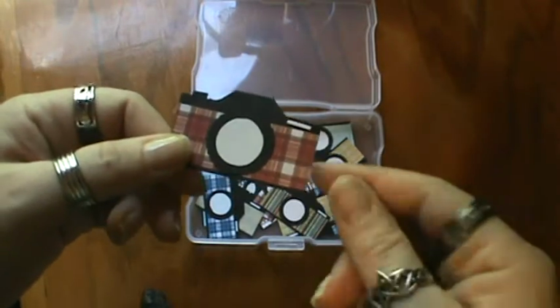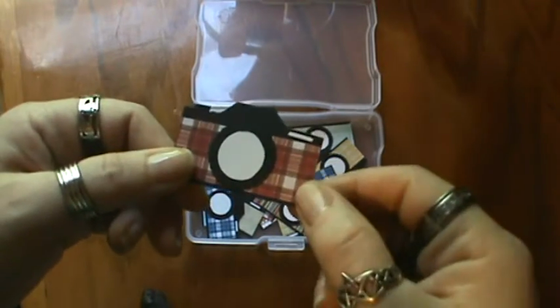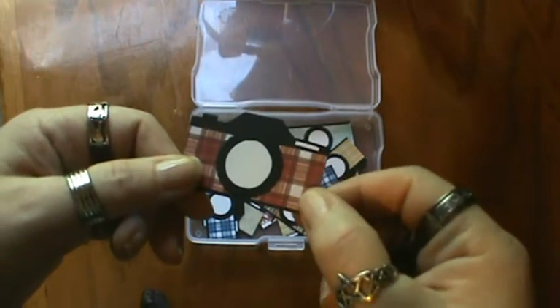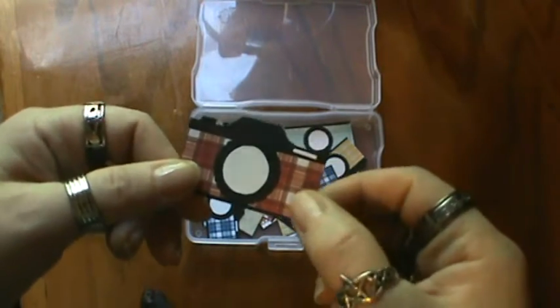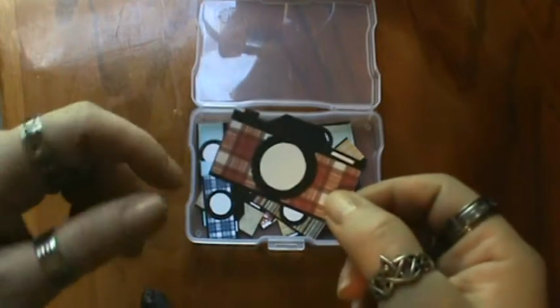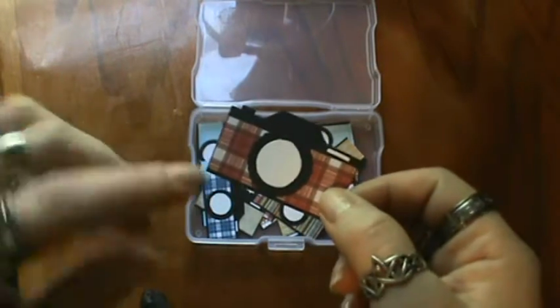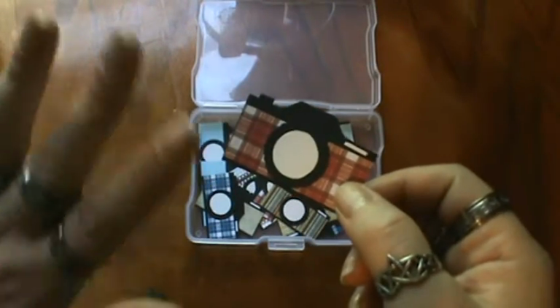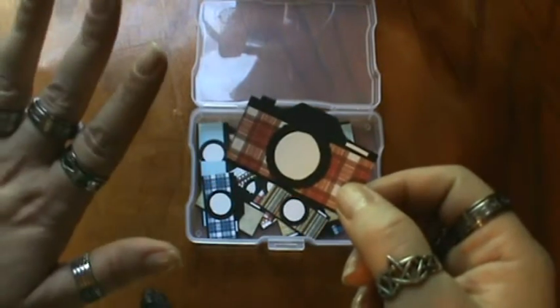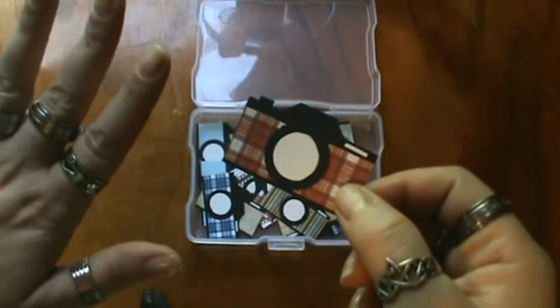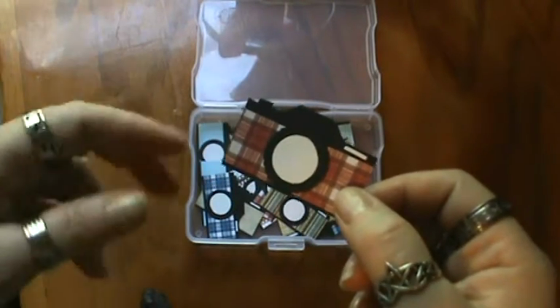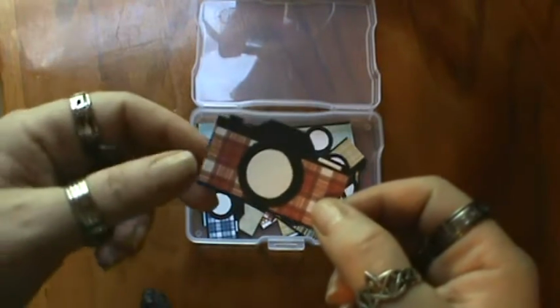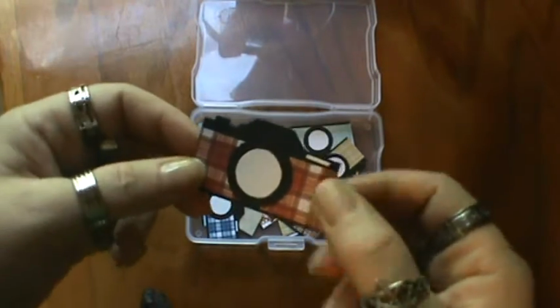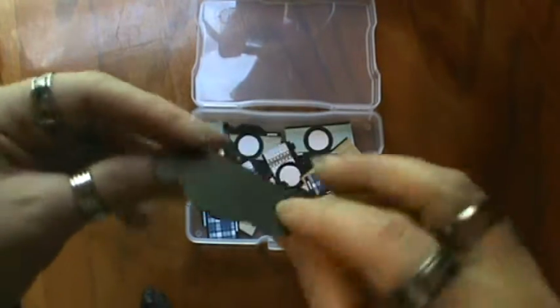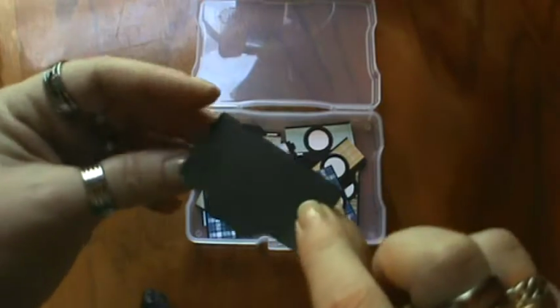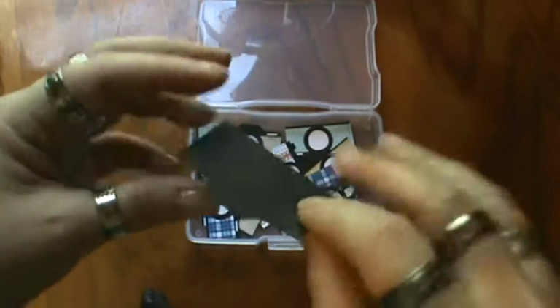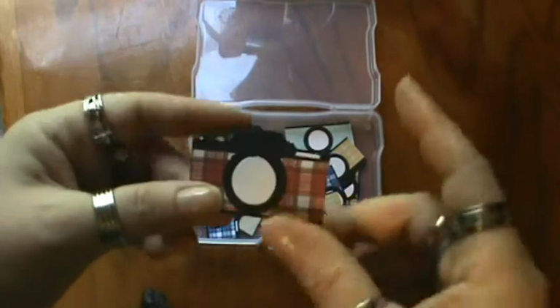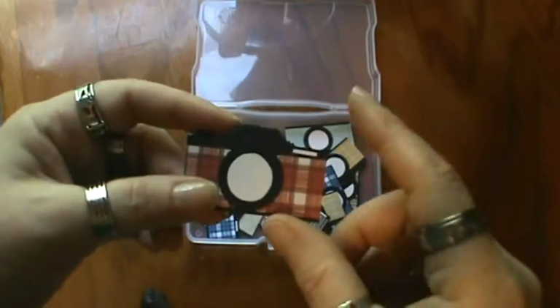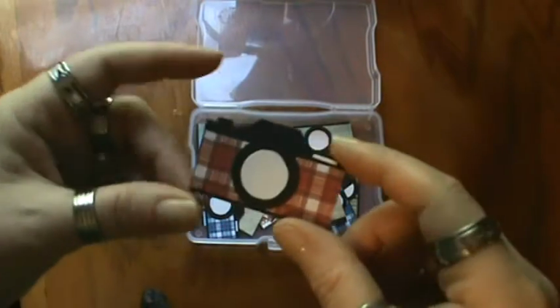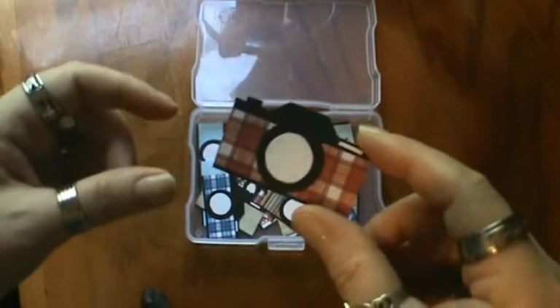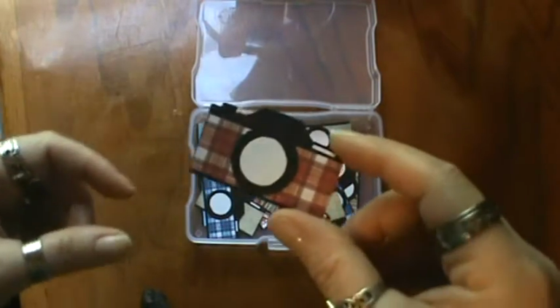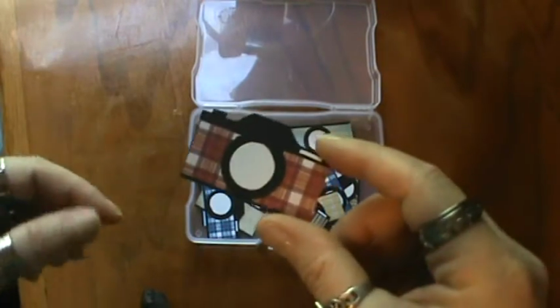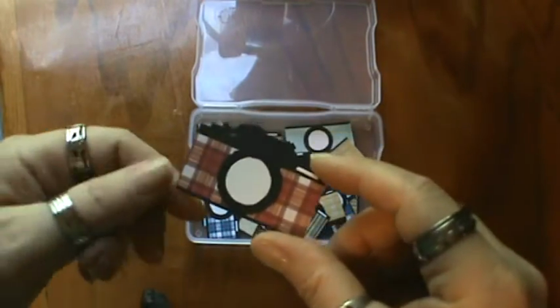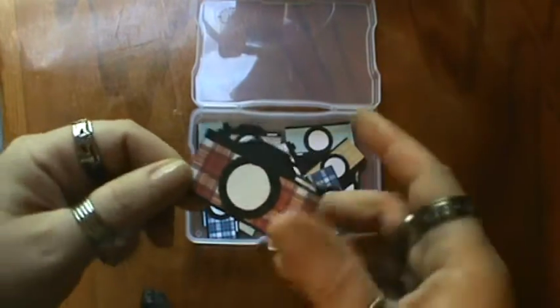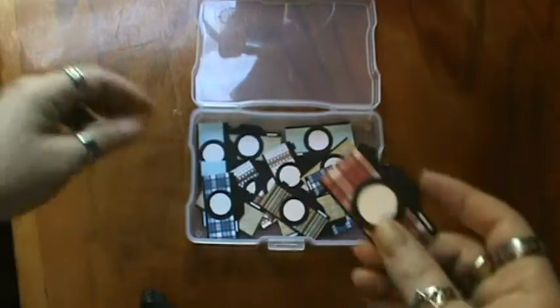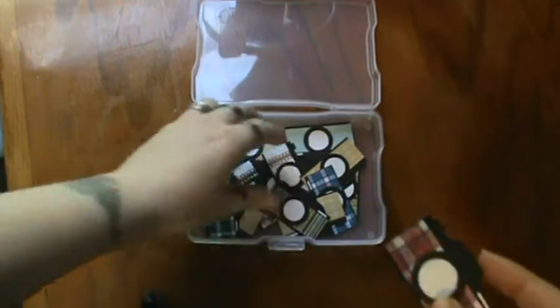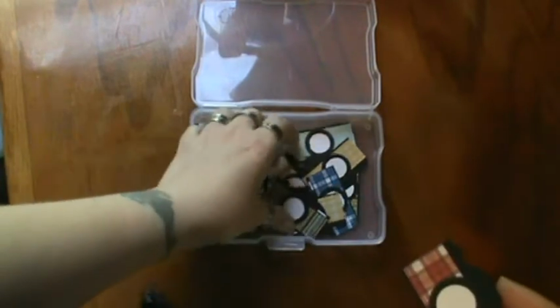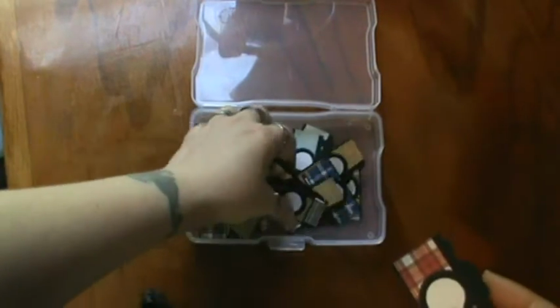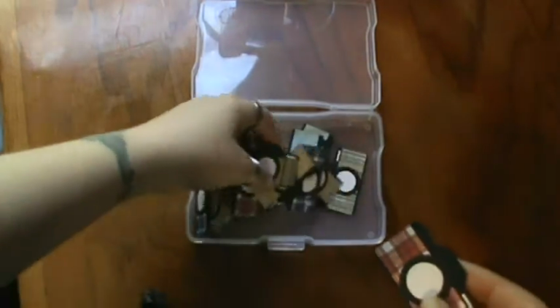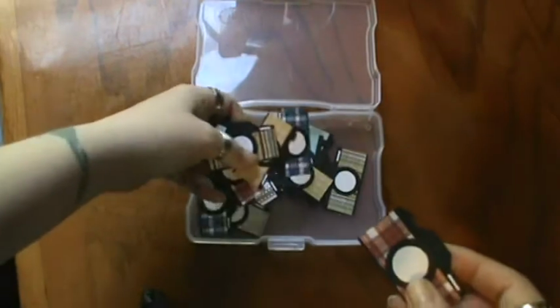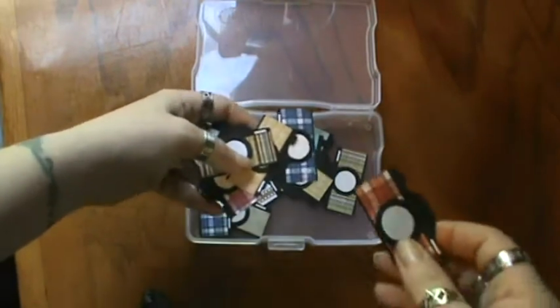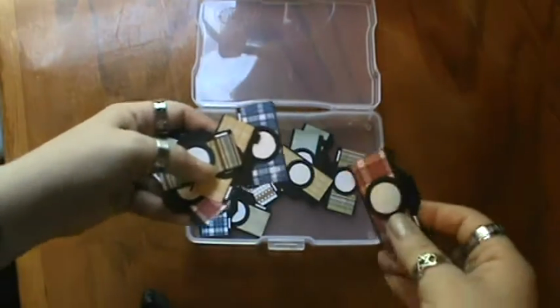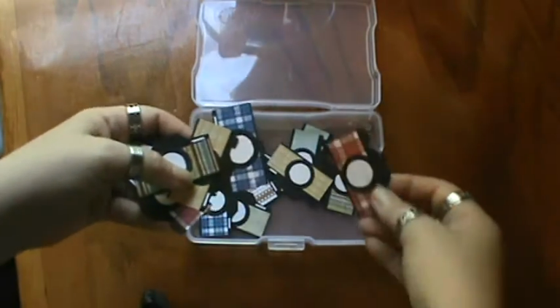They are super easy, super fun and all scraps, so they're a great way to use up your scraps from your scrap bin. And you can see I have made a bunch of these.